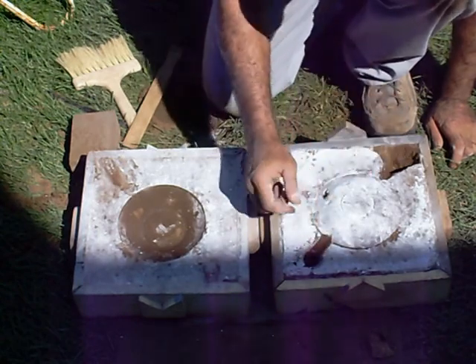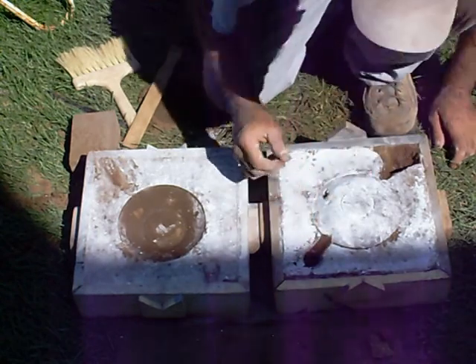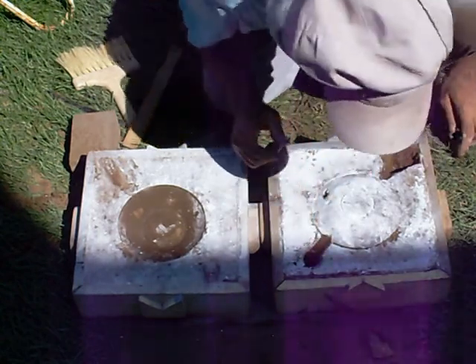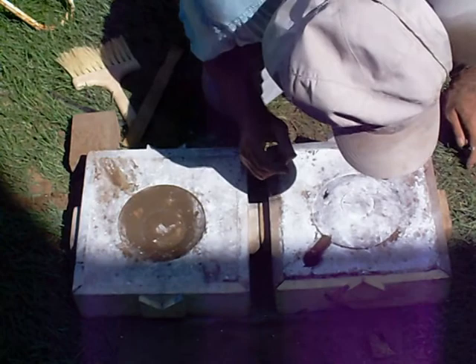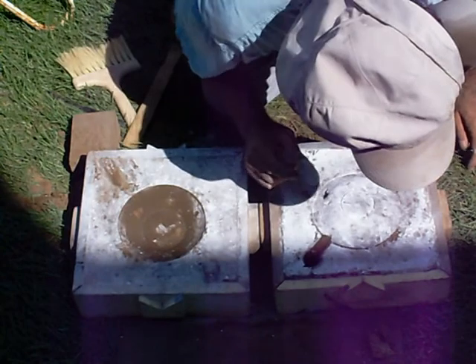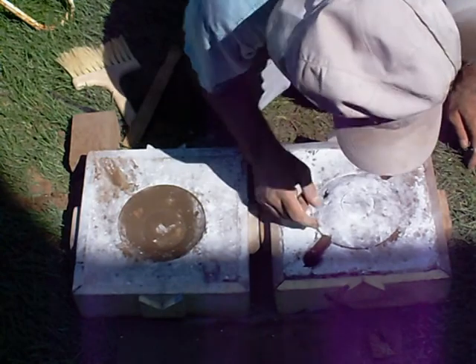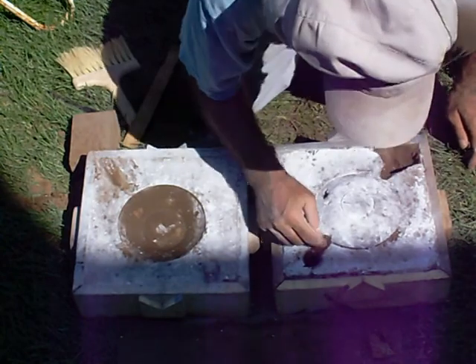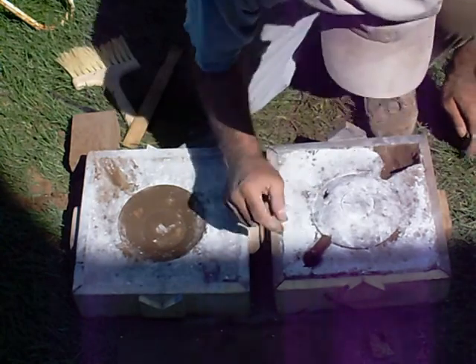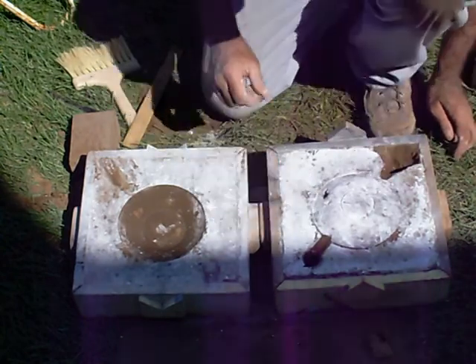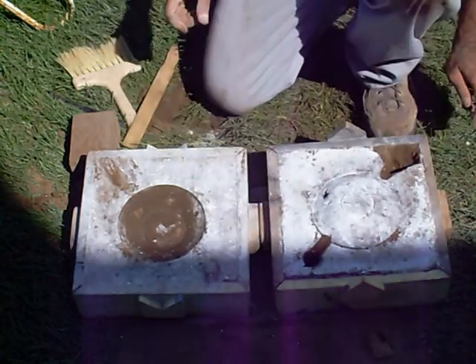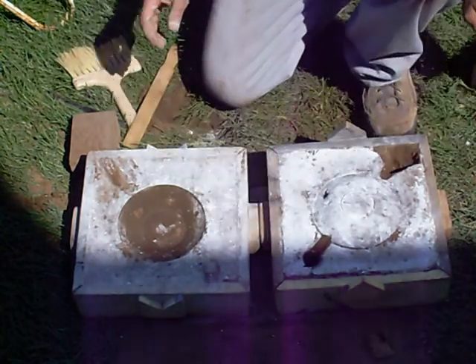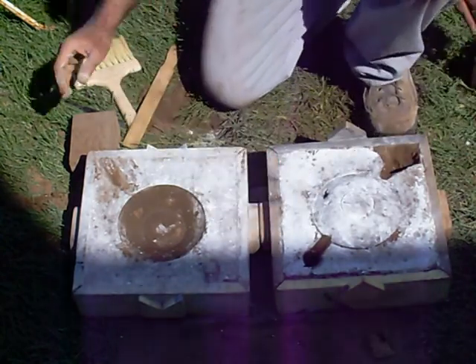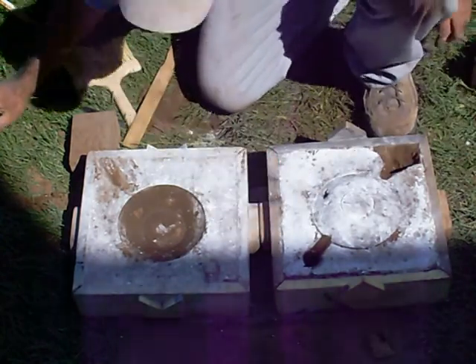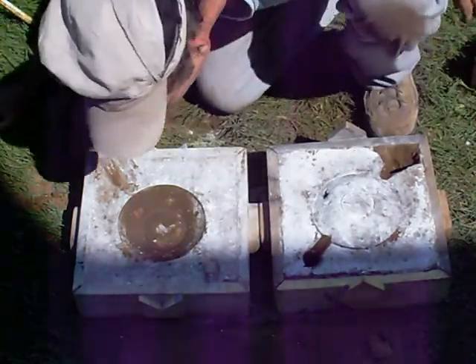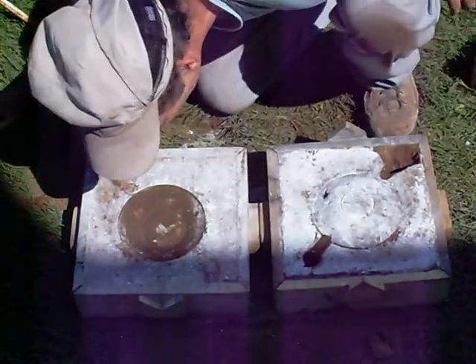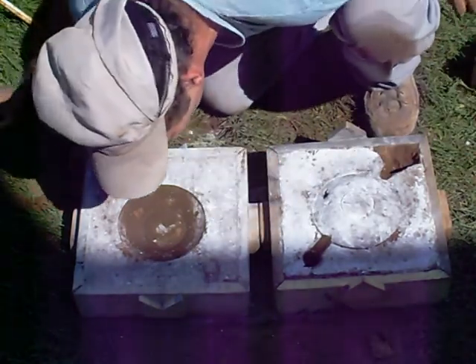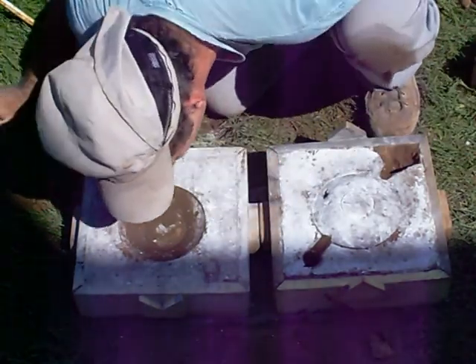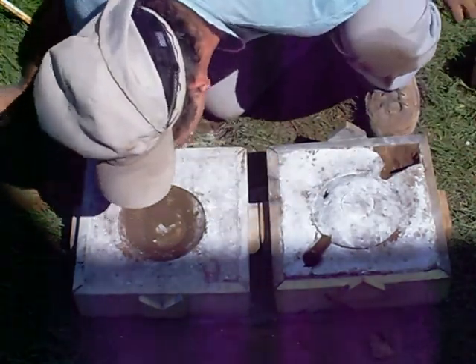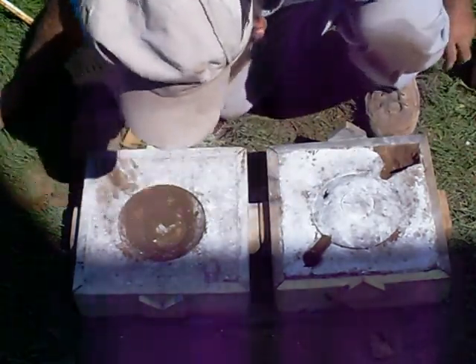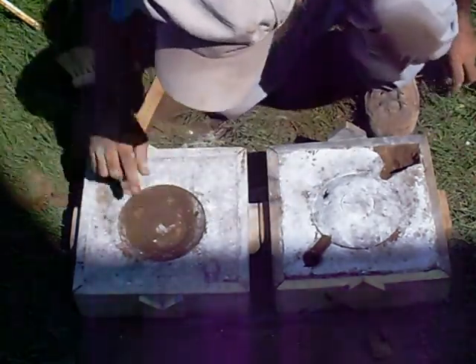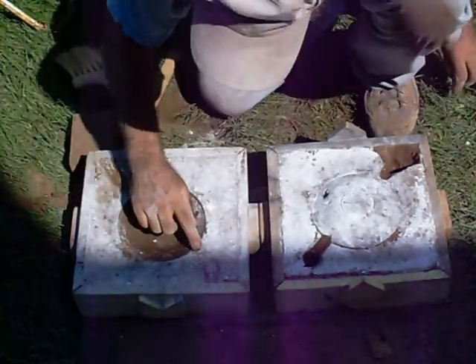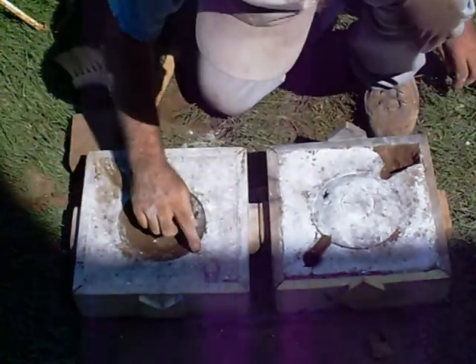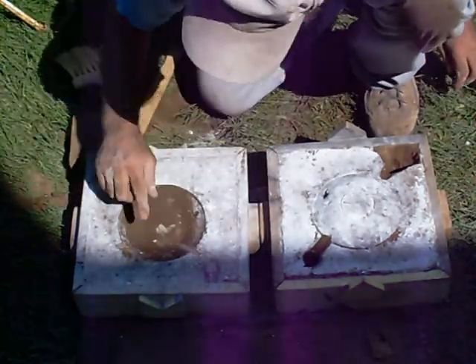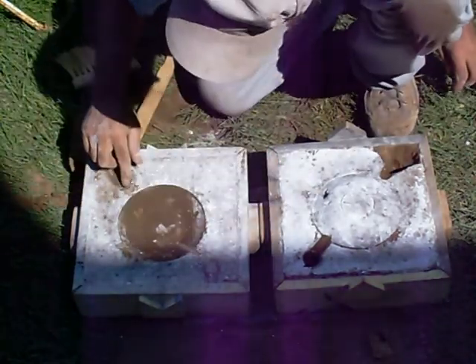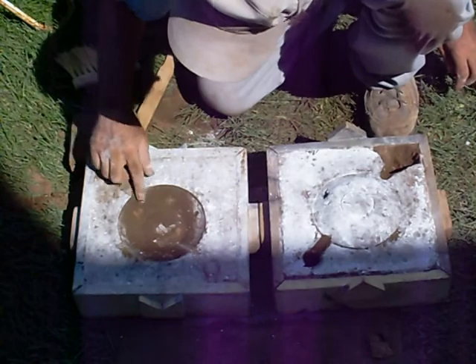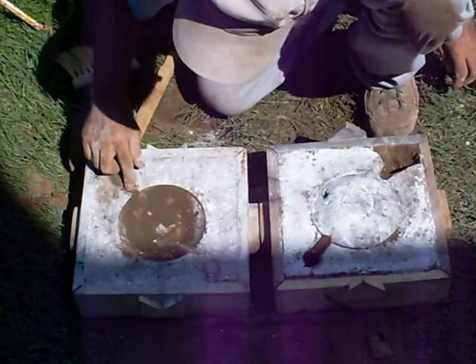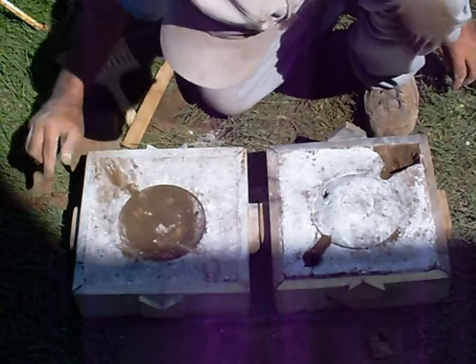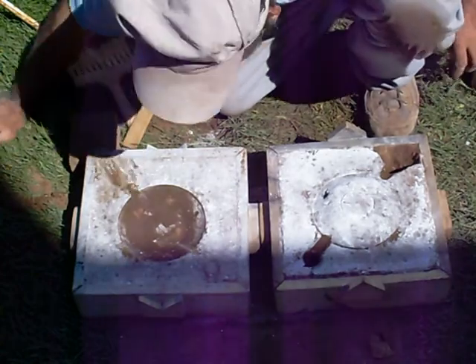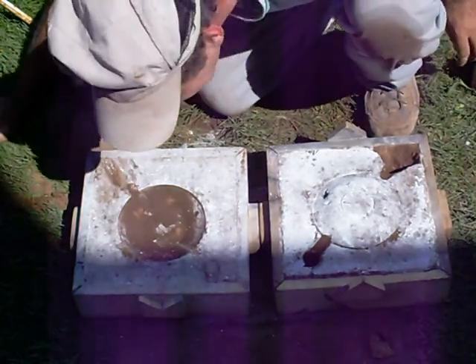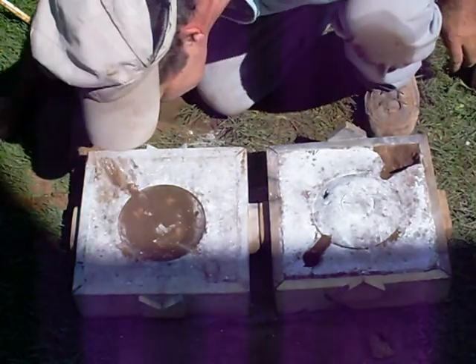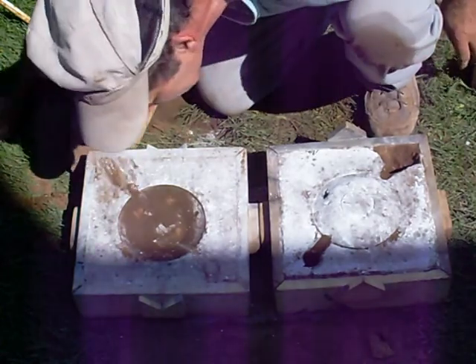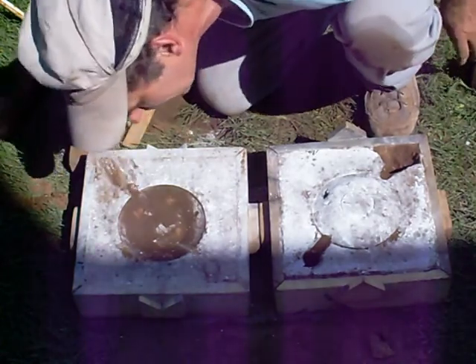This is just a blowout real quick, just to show you — by the way, this wasn't really something I was going to make.